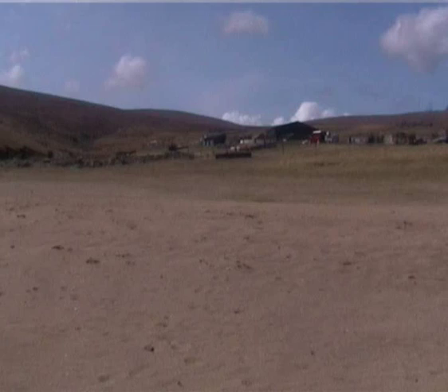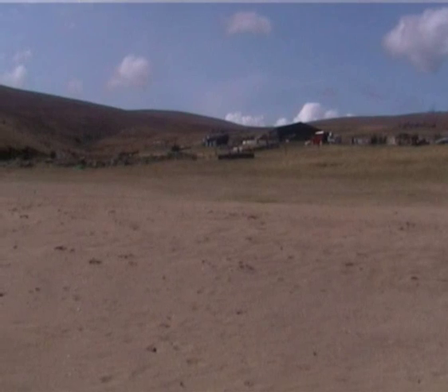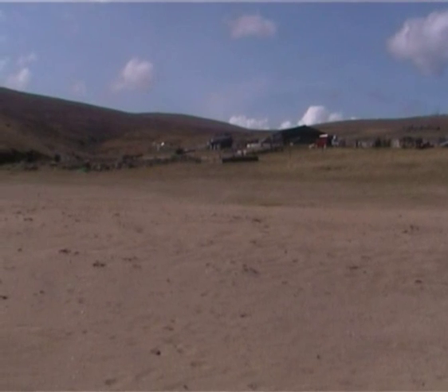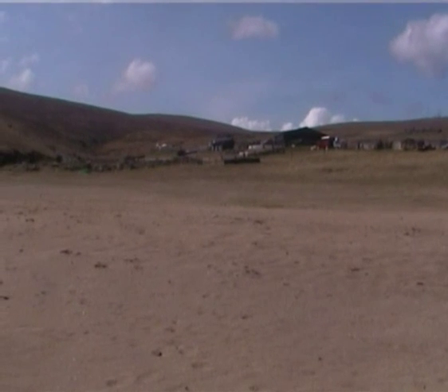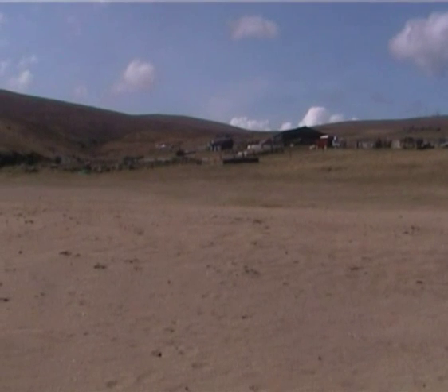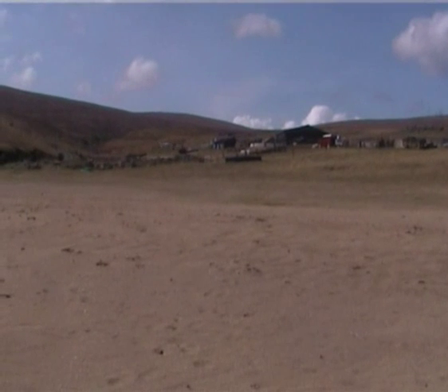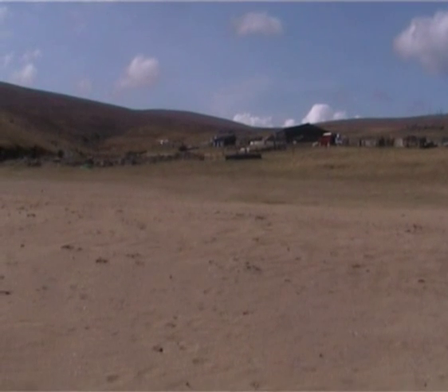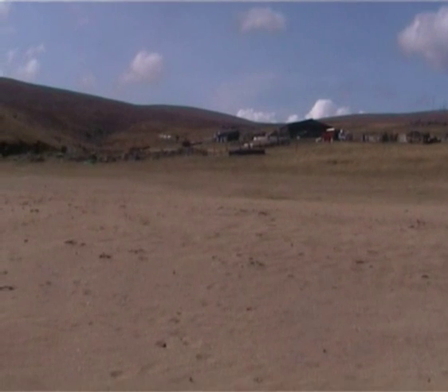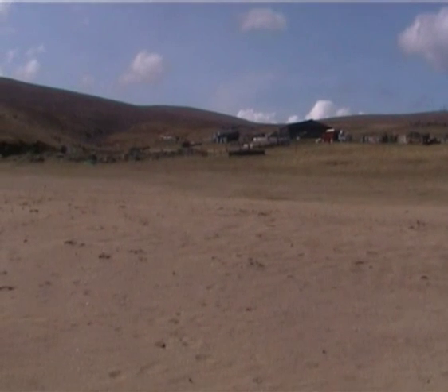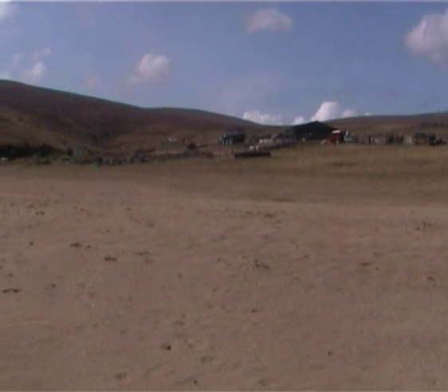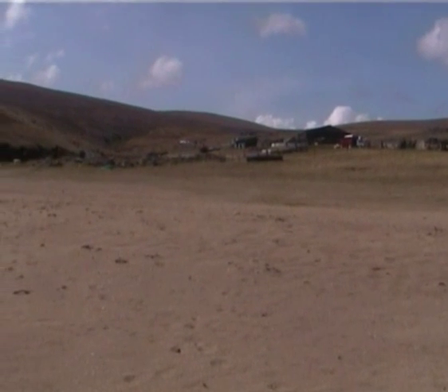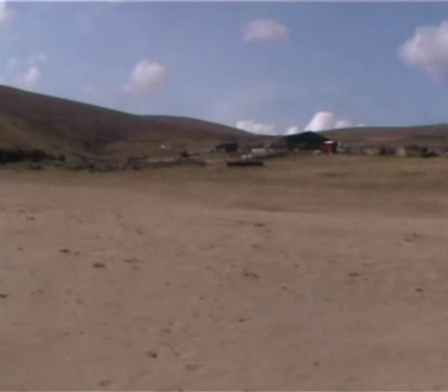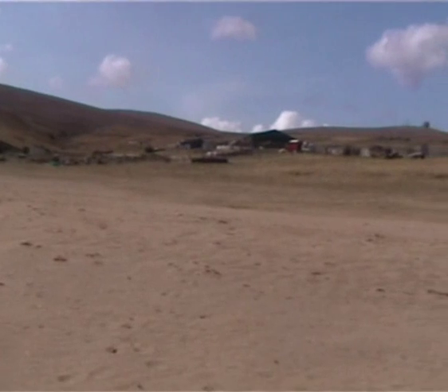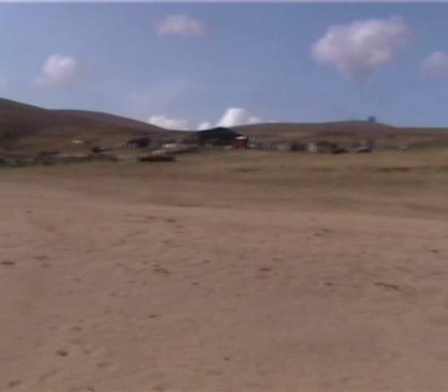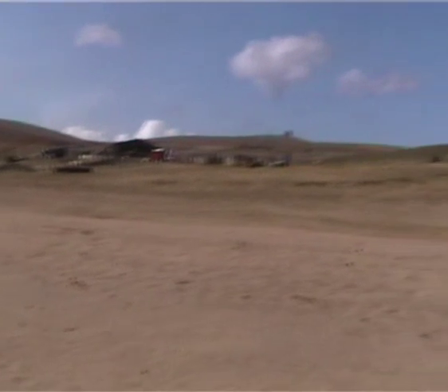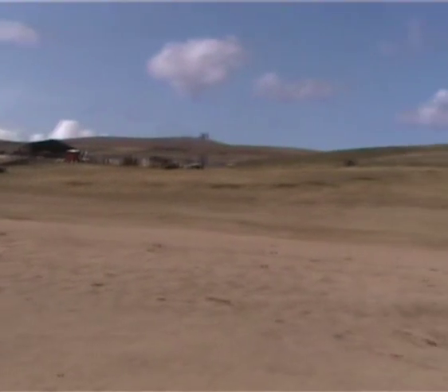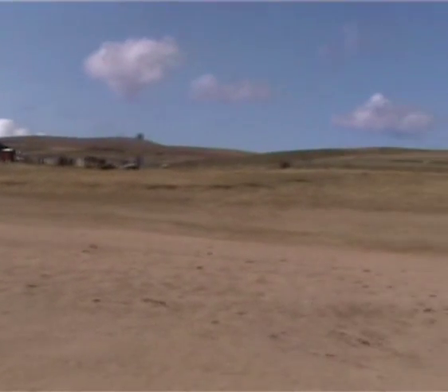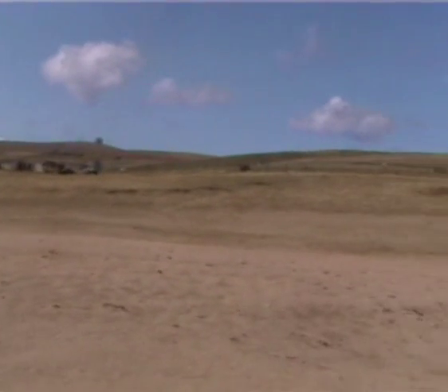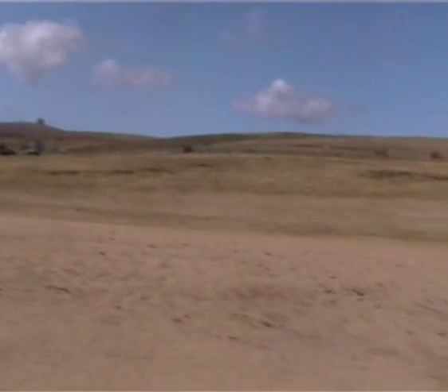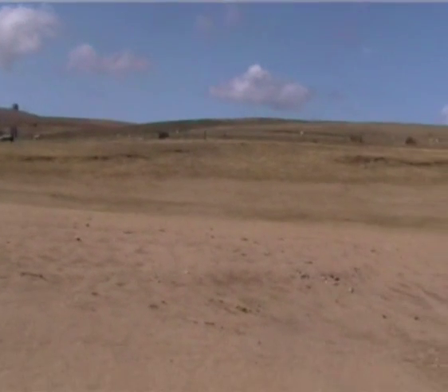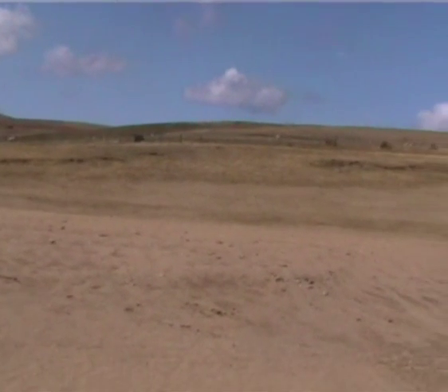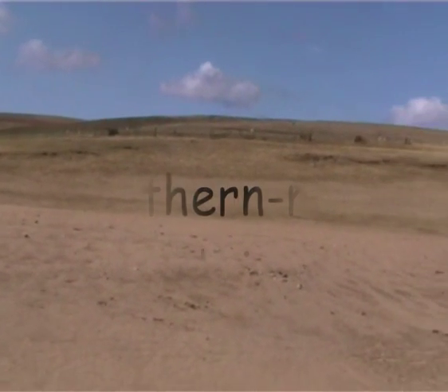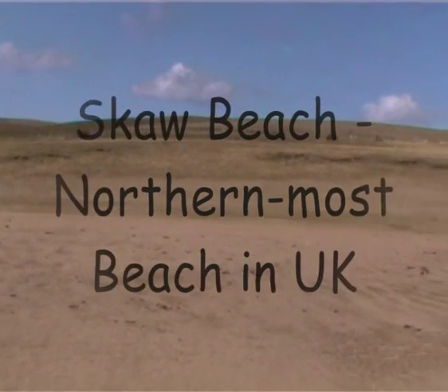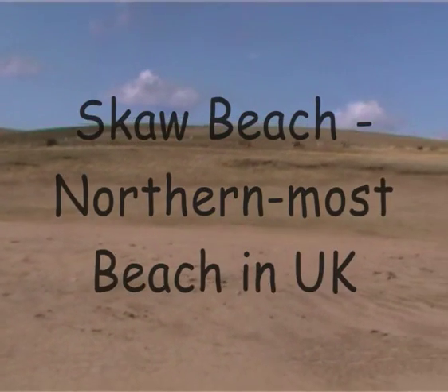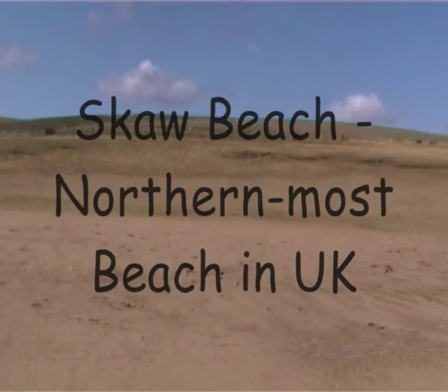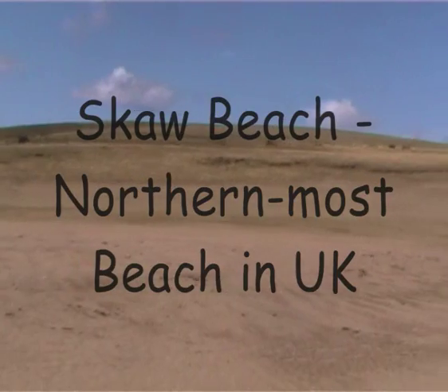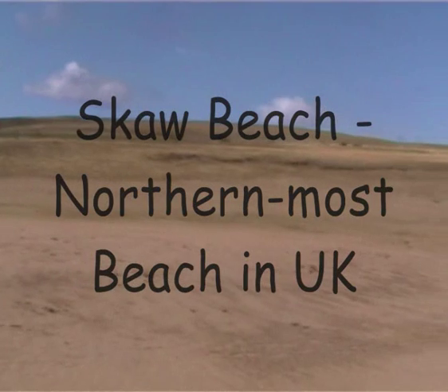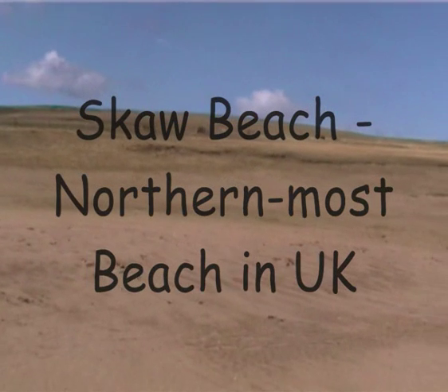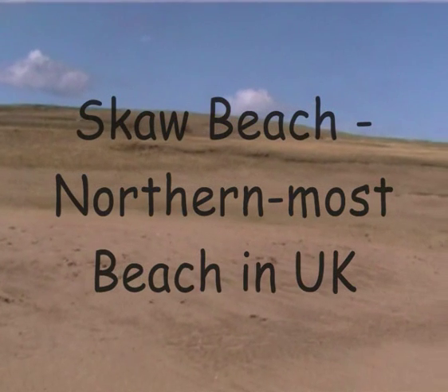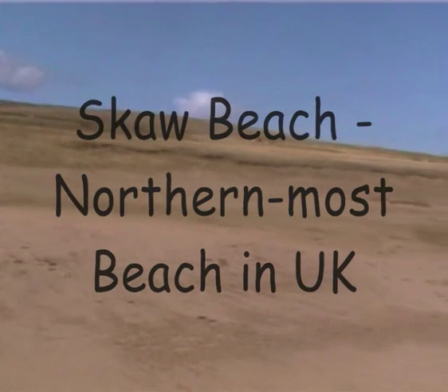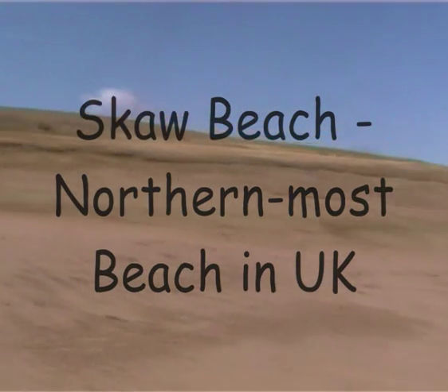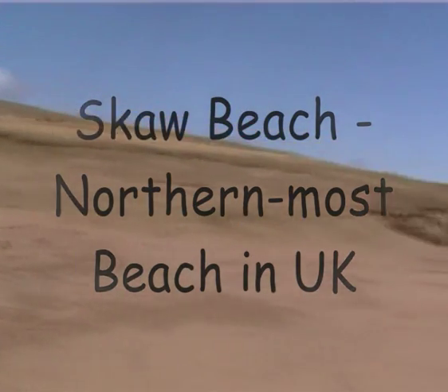From here at the back there is the northernmost road, followed by the northernmost house in the UK, and this is the northernmost beach in the UK — Score Beach.